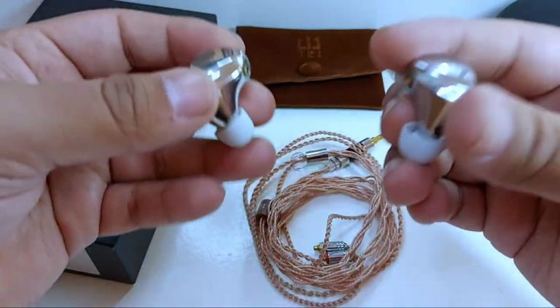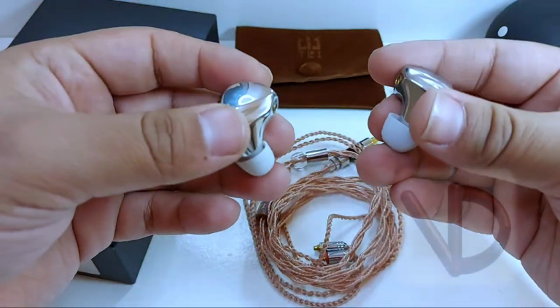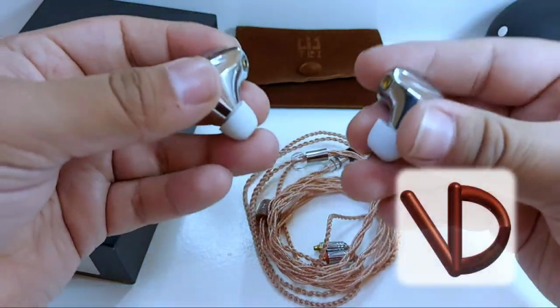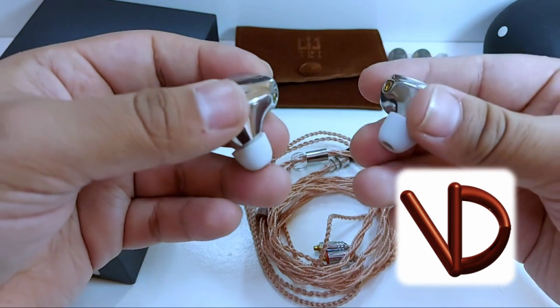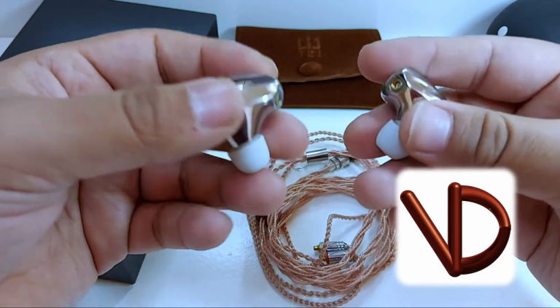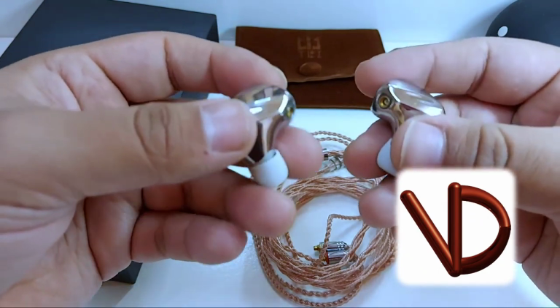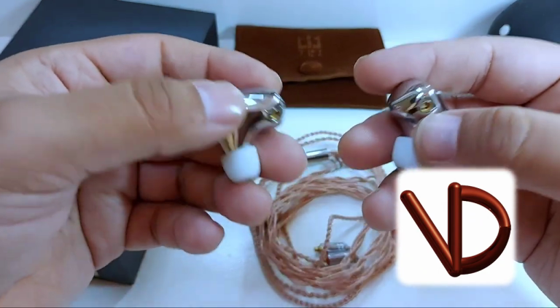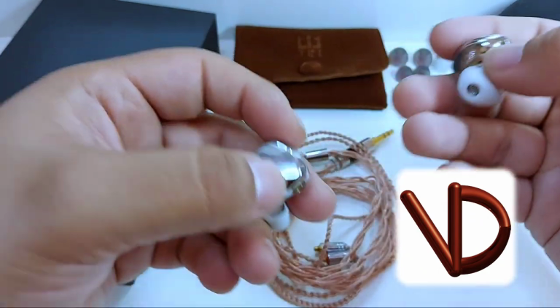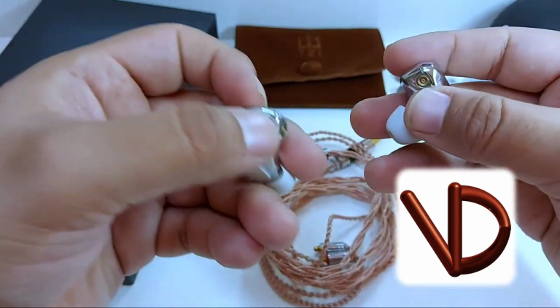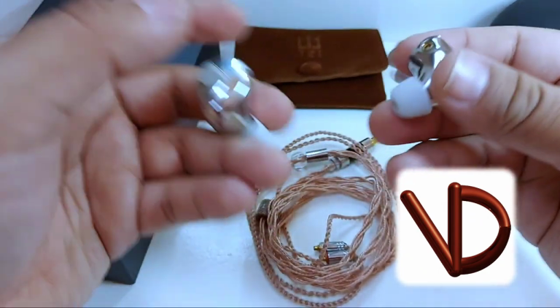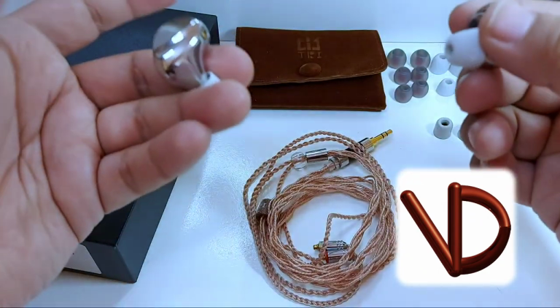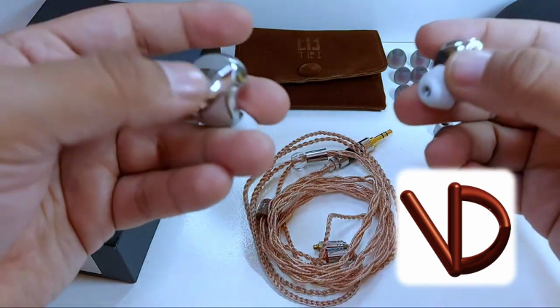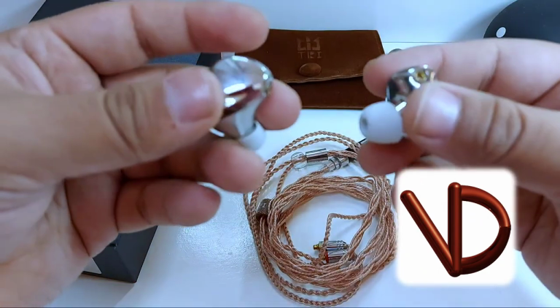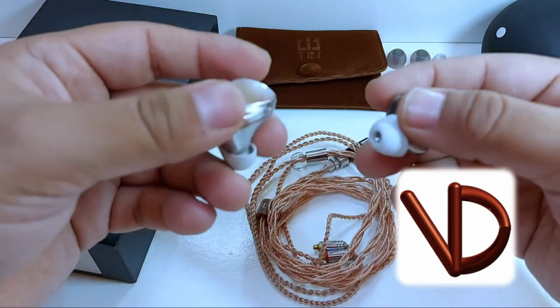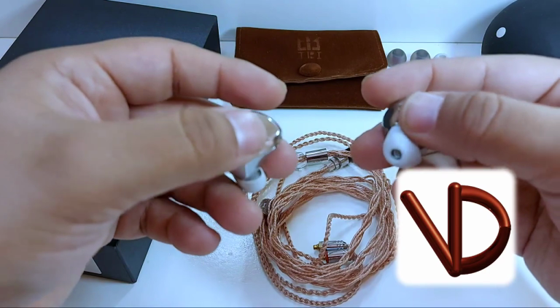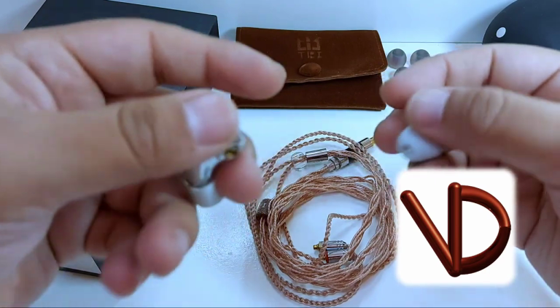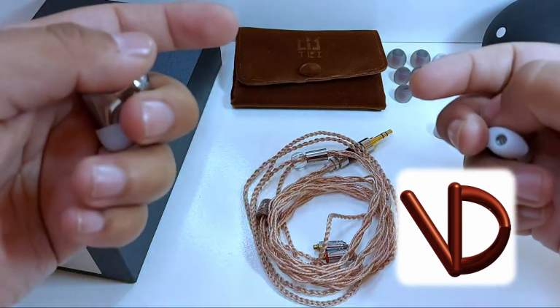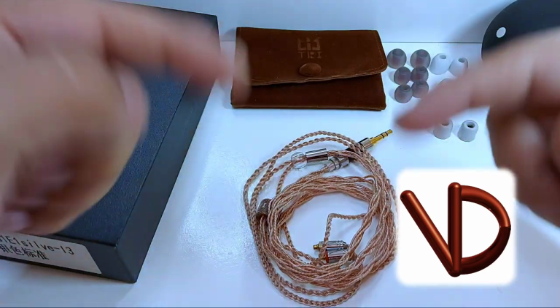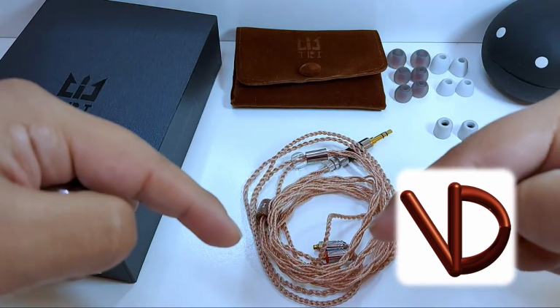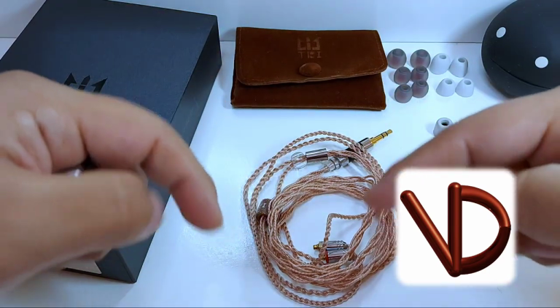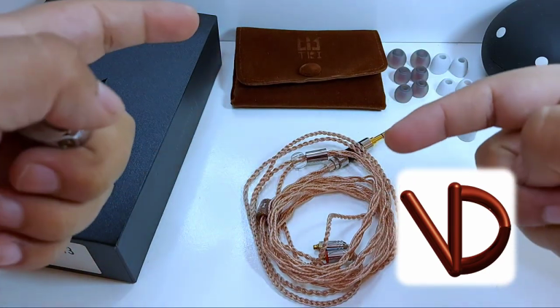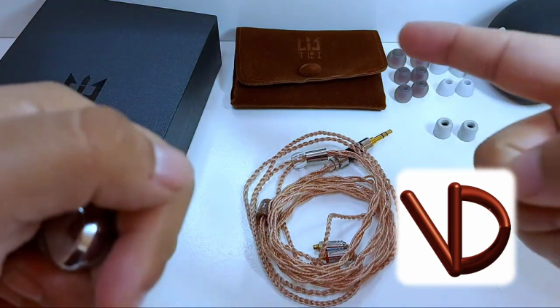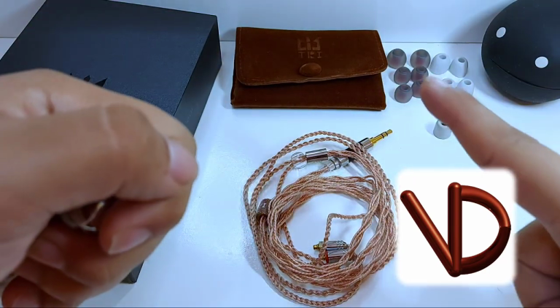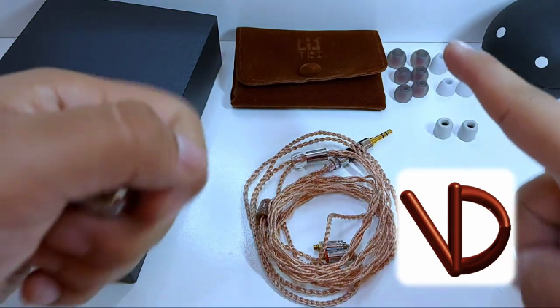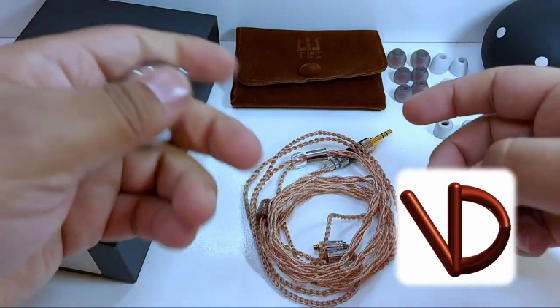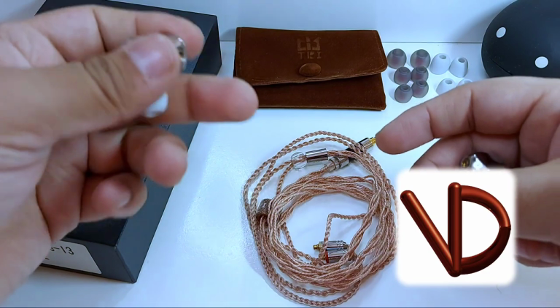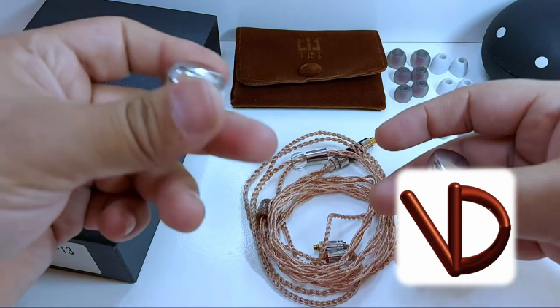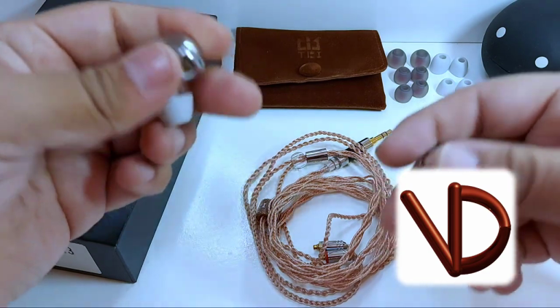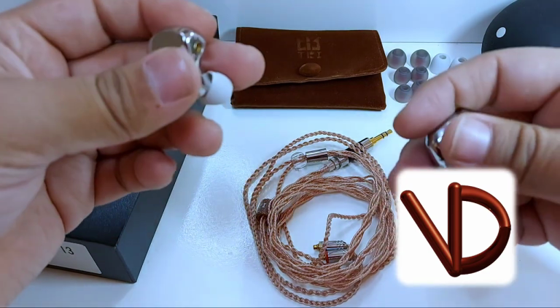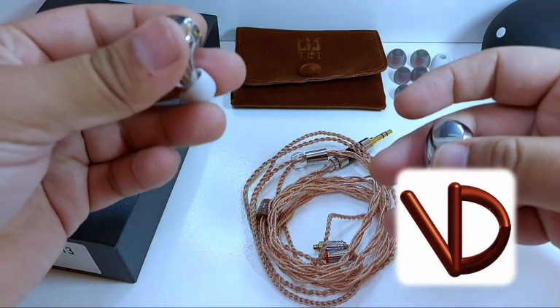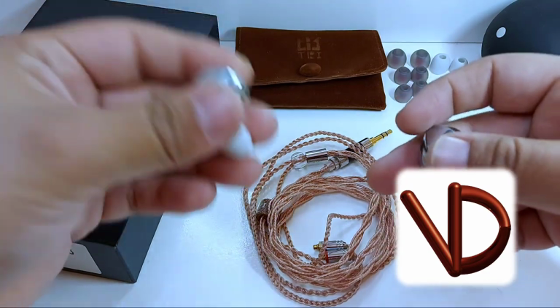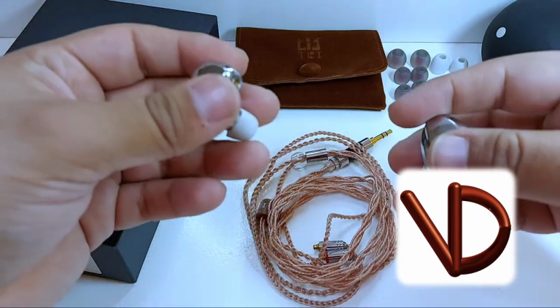Gracias a Royce de Vivir Digital, quien amablemente nos prestó dos de sus in-ears favoritos, es que los tenemos aquí. Dejaré el link de su video en la descripción o una pestañita por aquí arriba, por si no lo has visto, para que conozcas su perspectiva además de la mía.